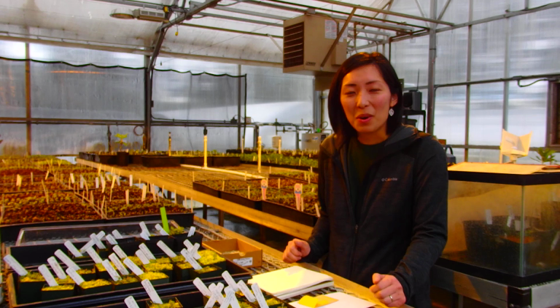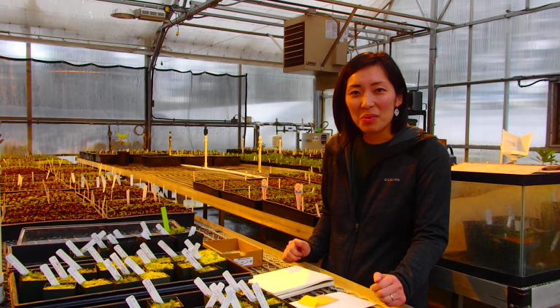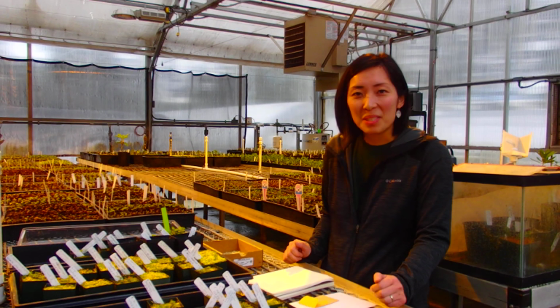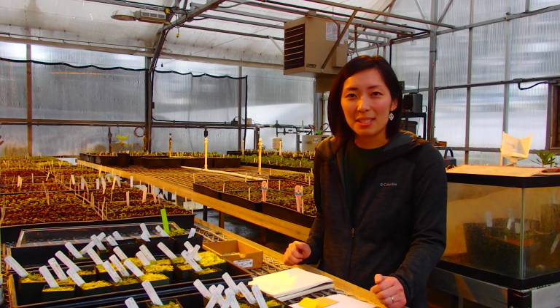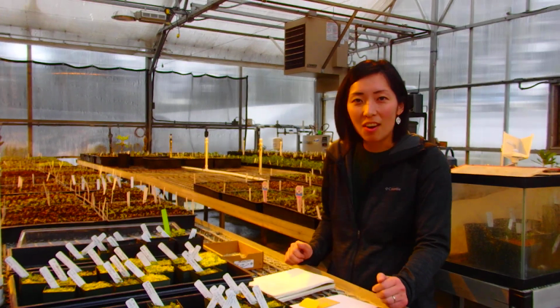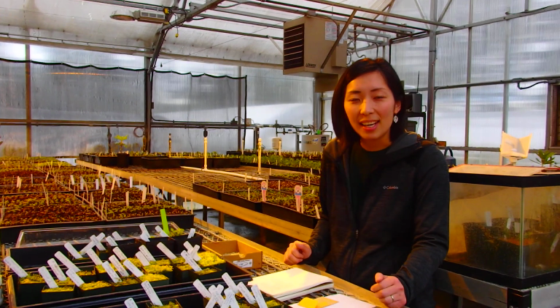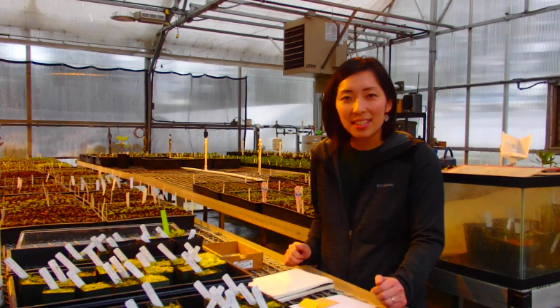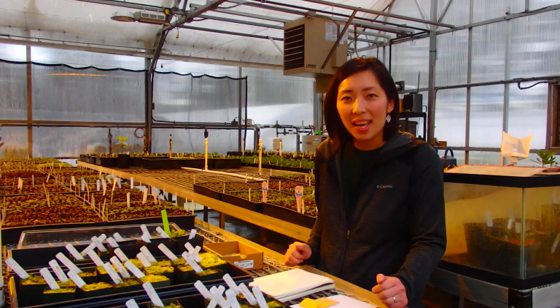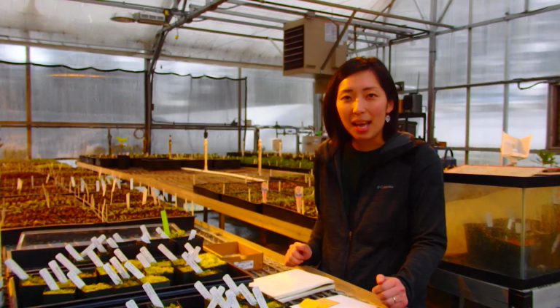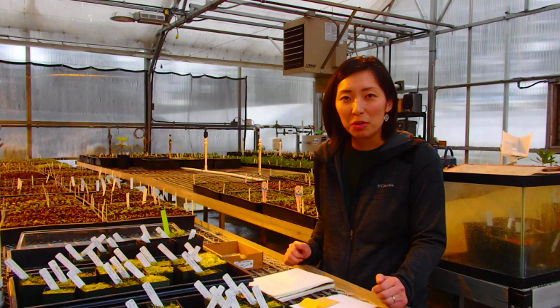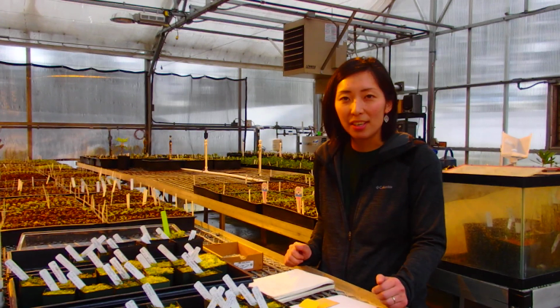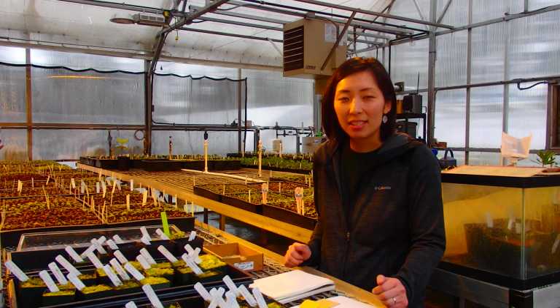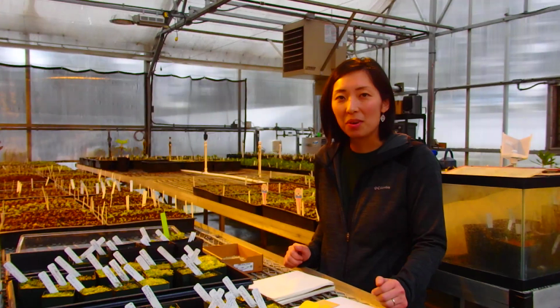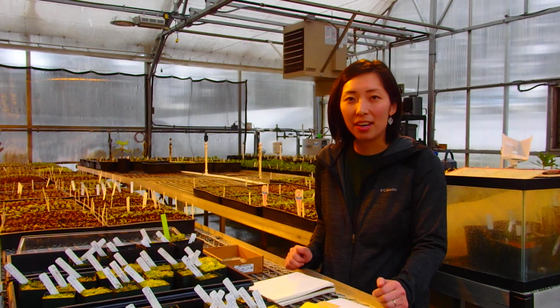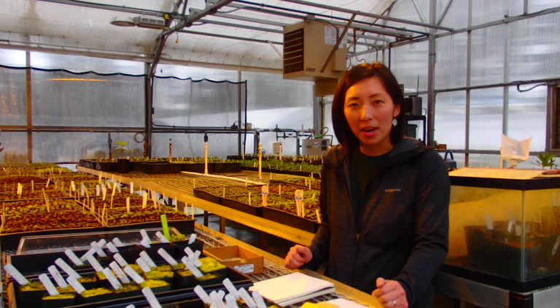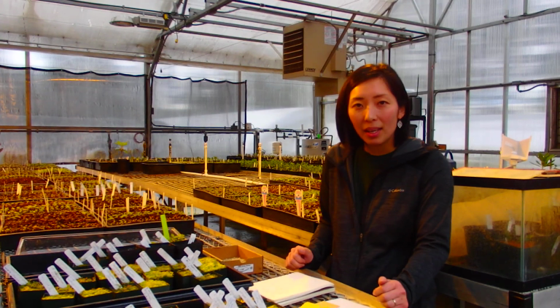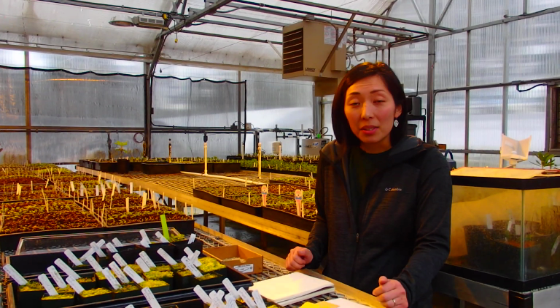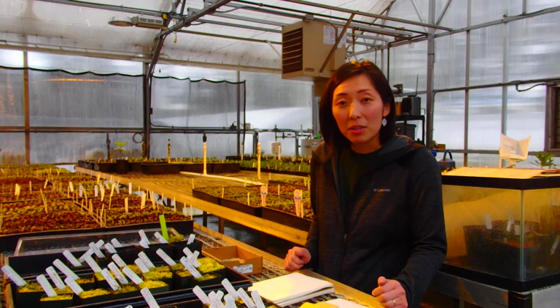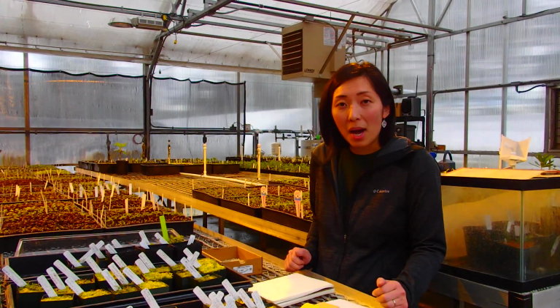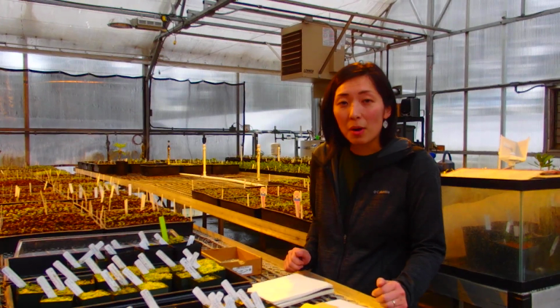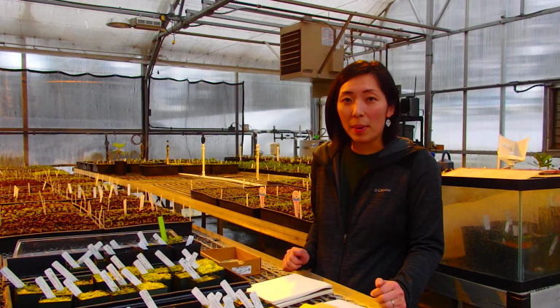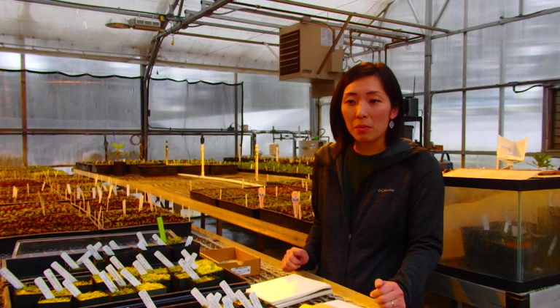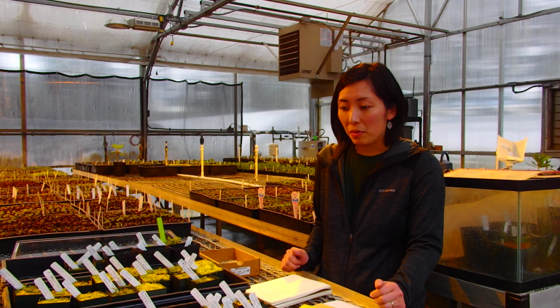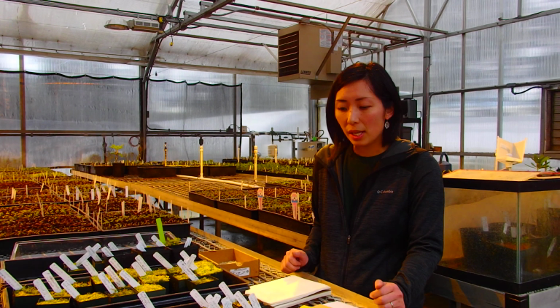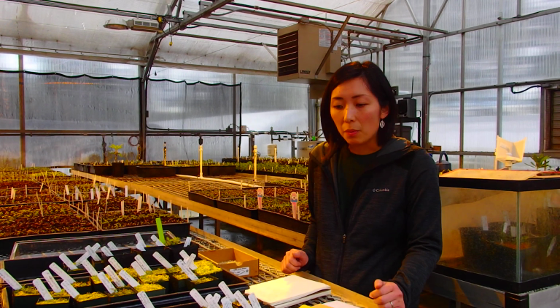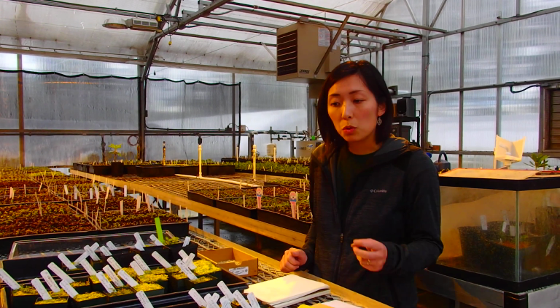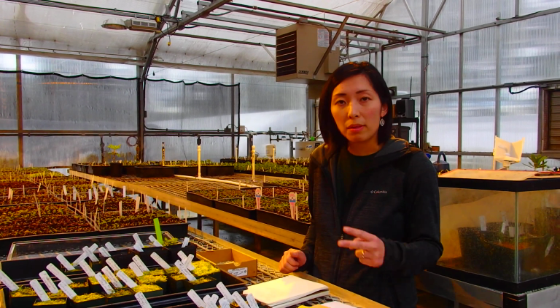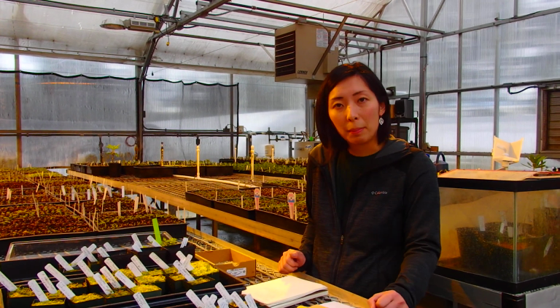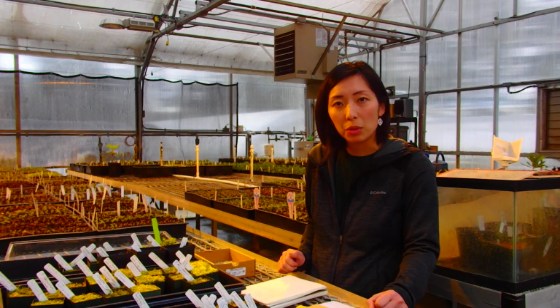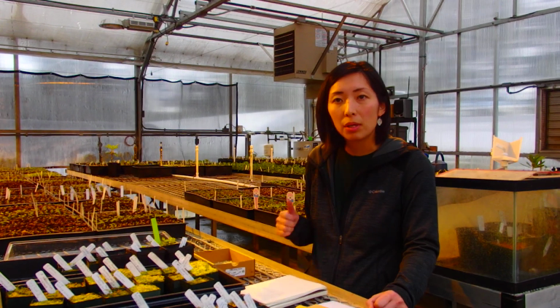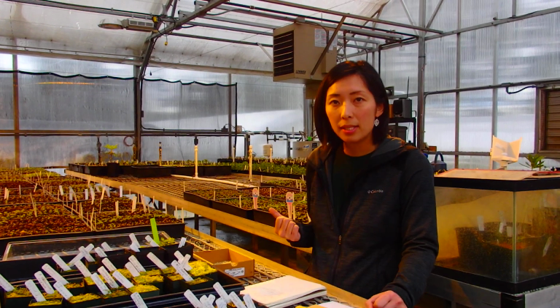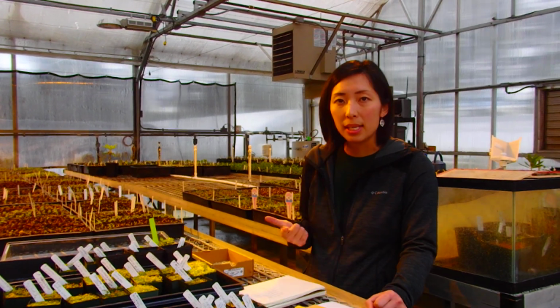Welcome to Rotodendron Species Botanical Garden. I'm Atsuko and I'm a nursery manager and assistant curator here in the garden. Today we're going to talk about how we propagate Rotodendrons. We do use two methods of propagation: cuttings and seeds.